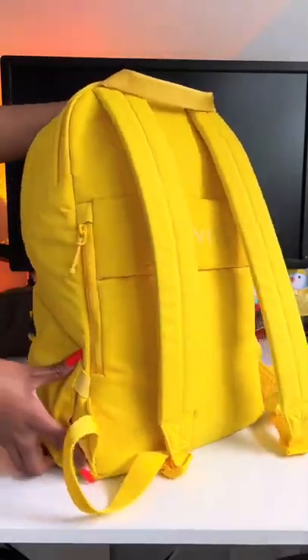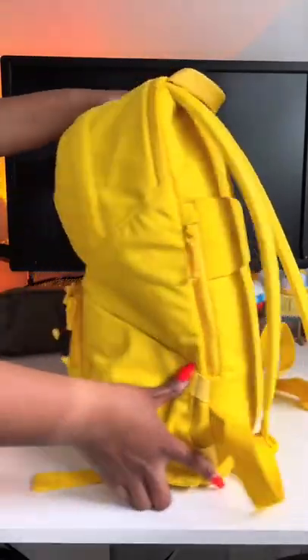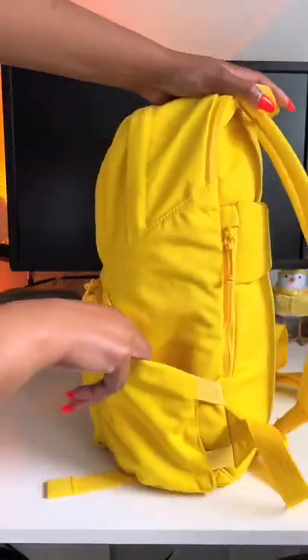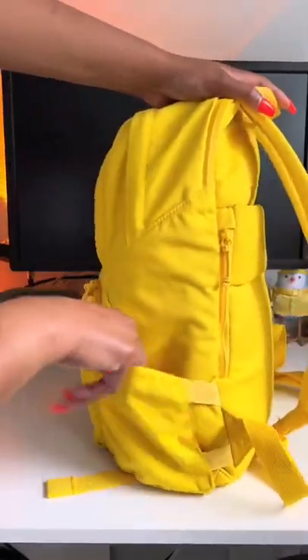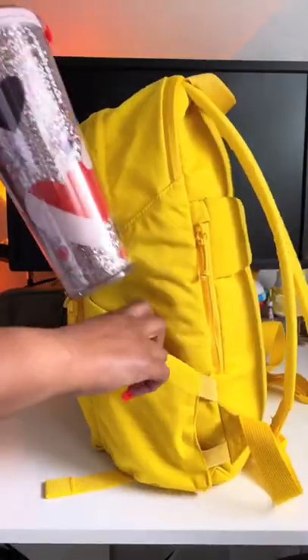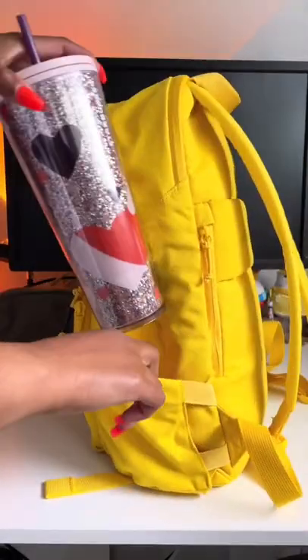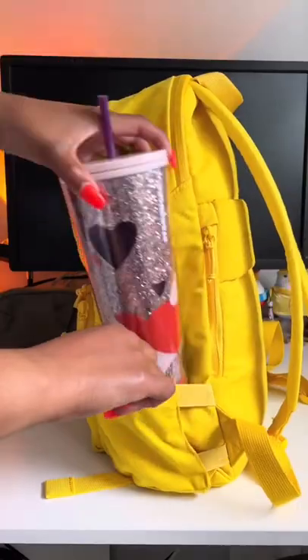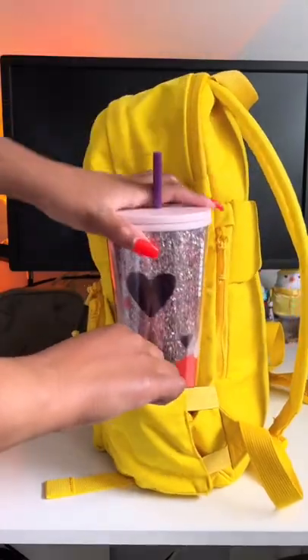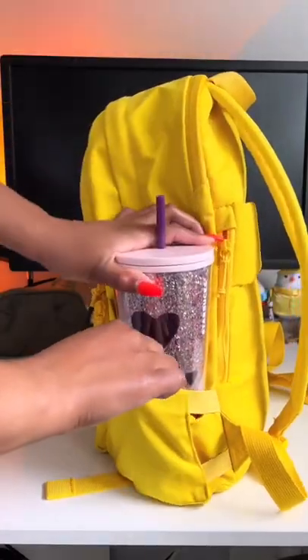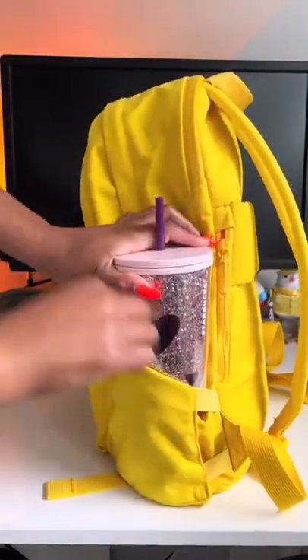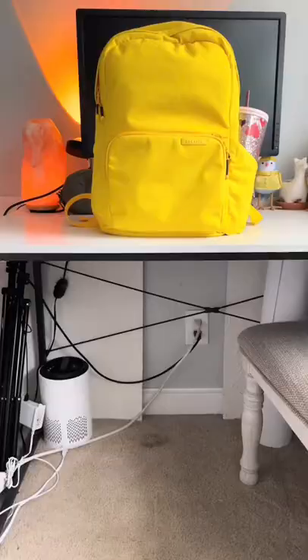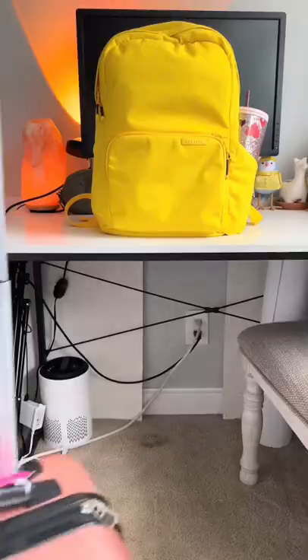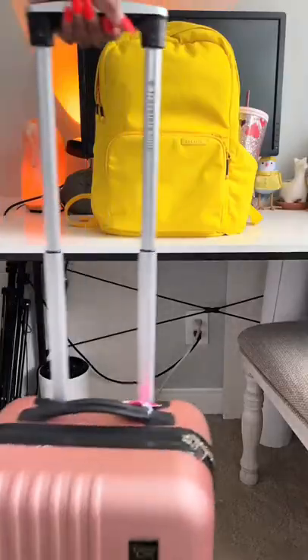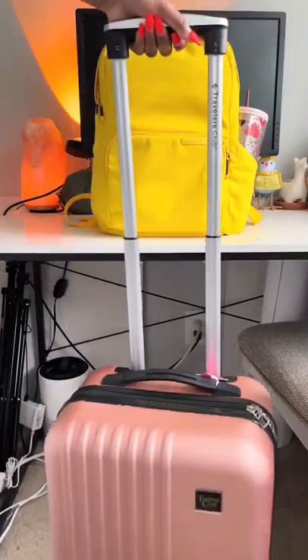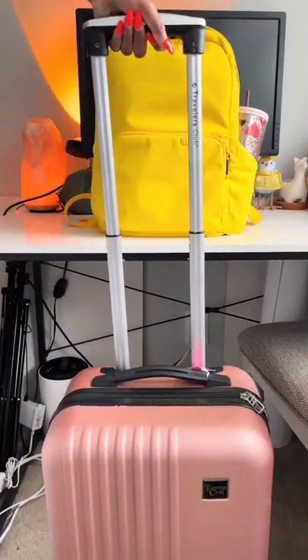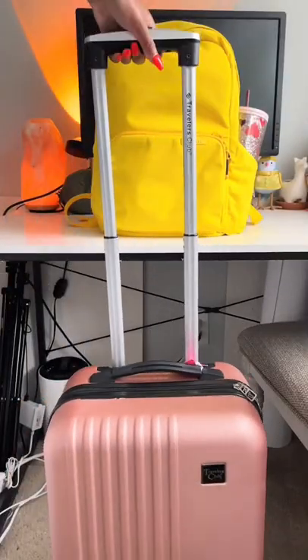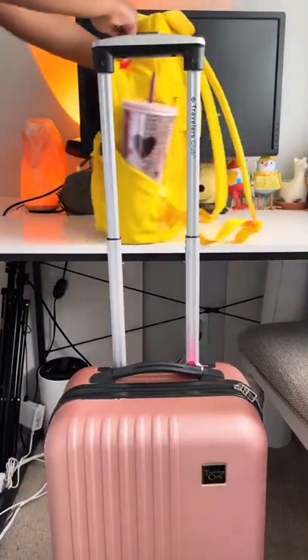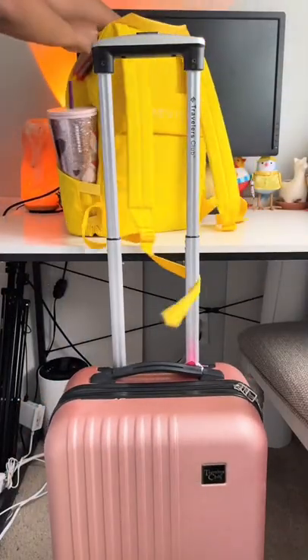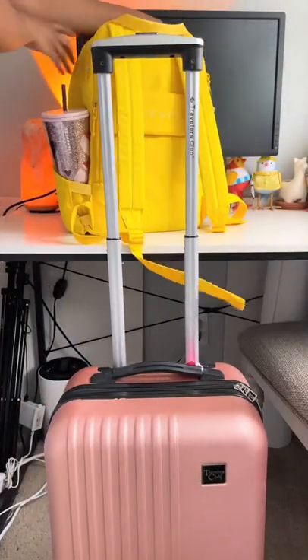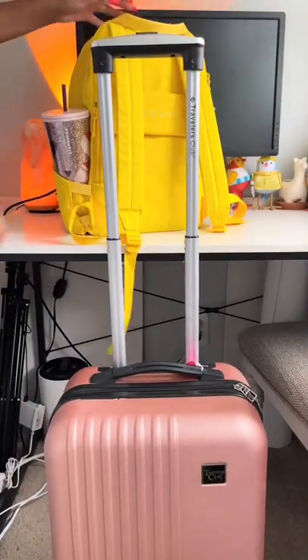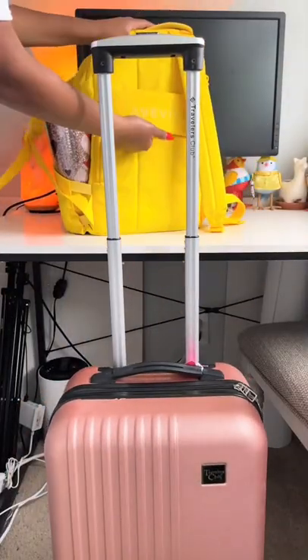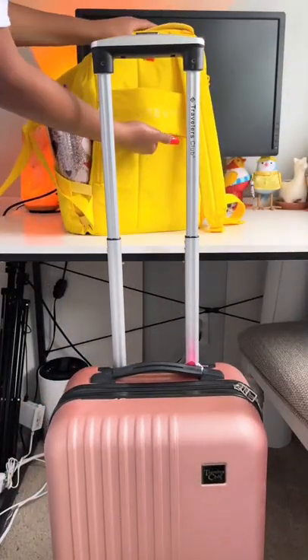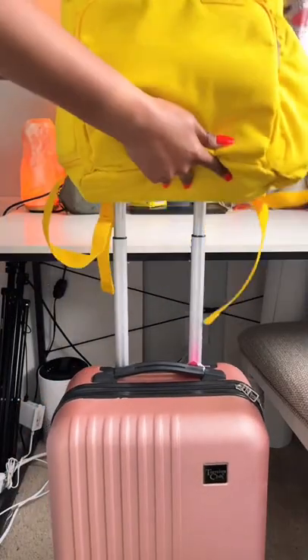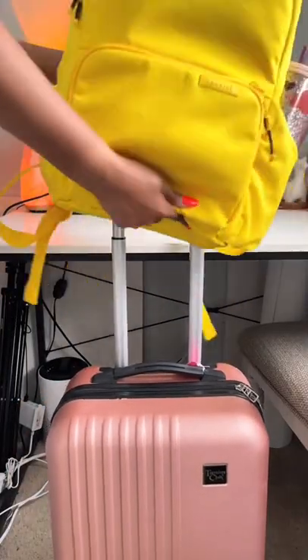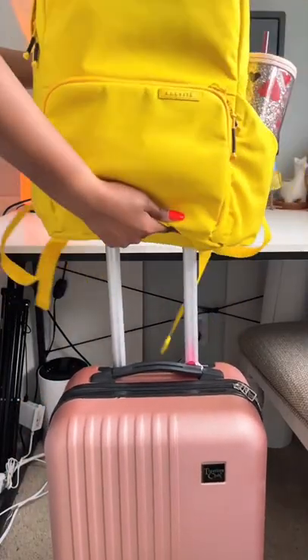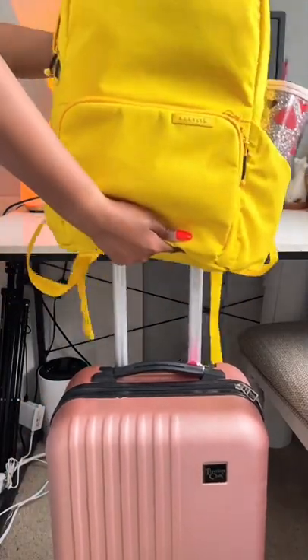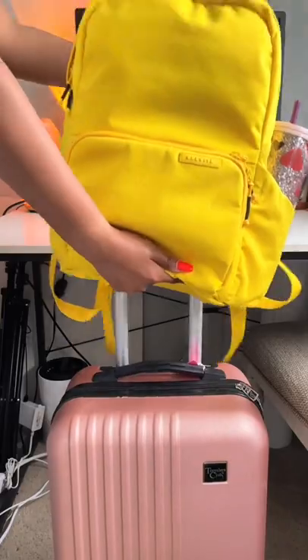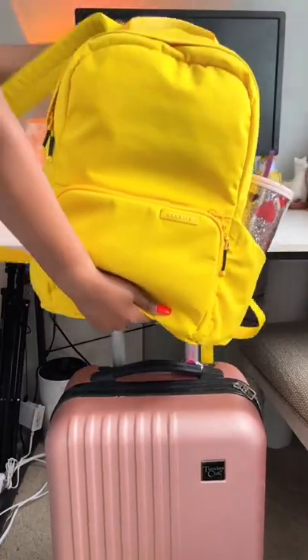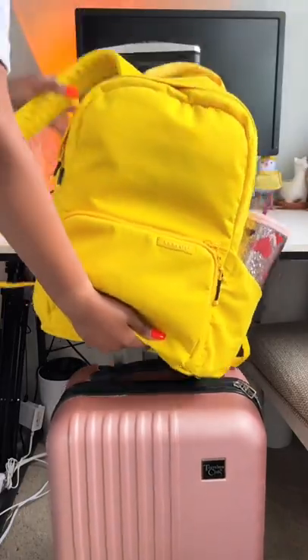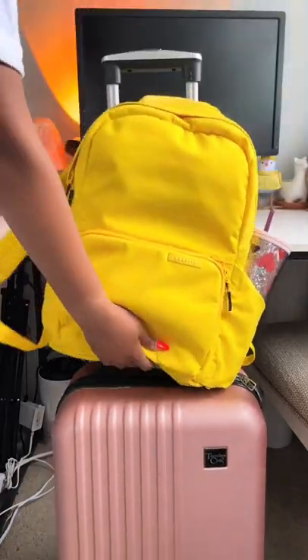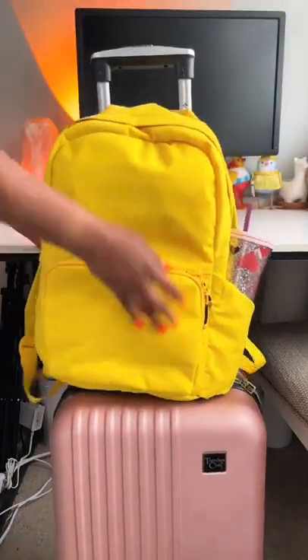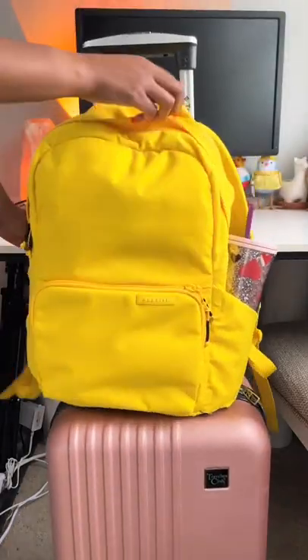How about an expandable water bottle holder to fit your 40-ounce Hydro Flask? Maybe at least a luggage pass-through so your life is easier at the airport? No? Okay.